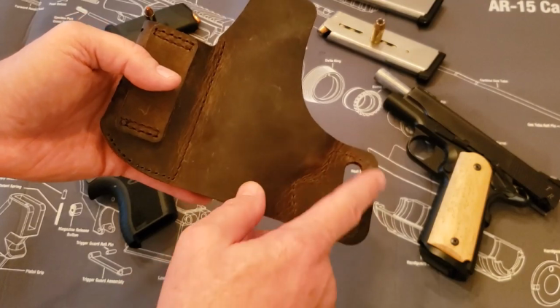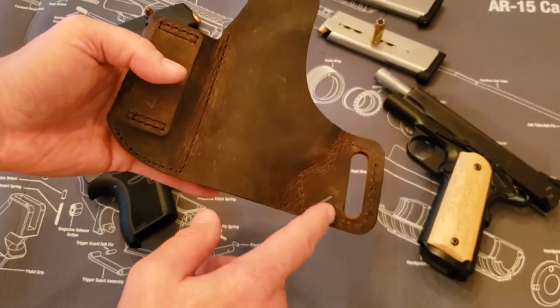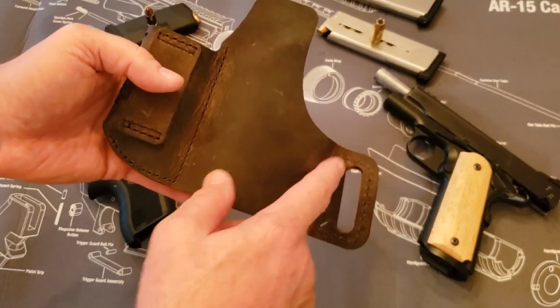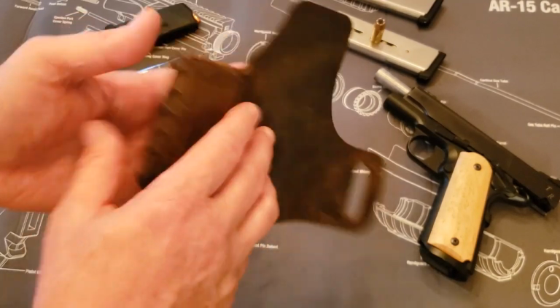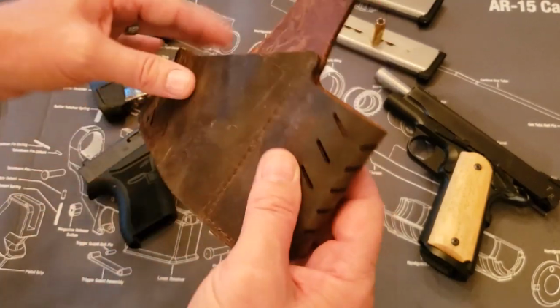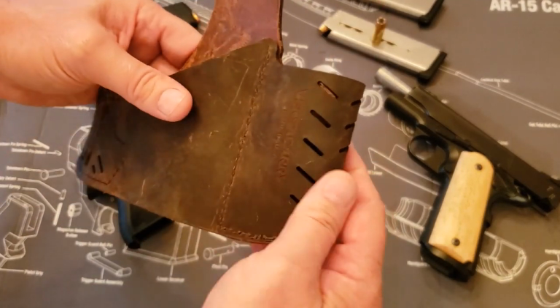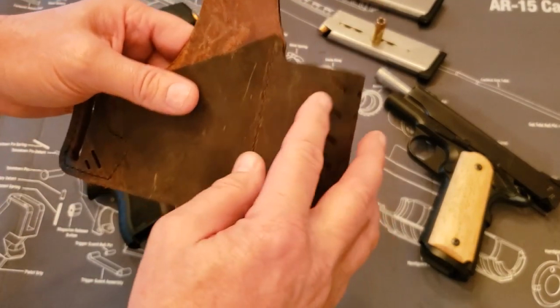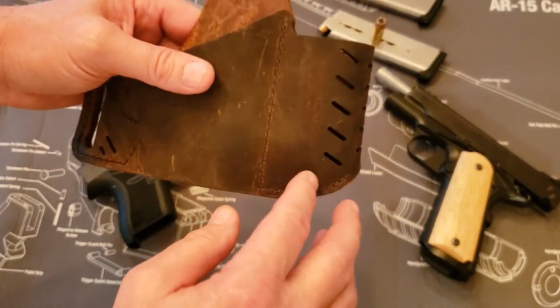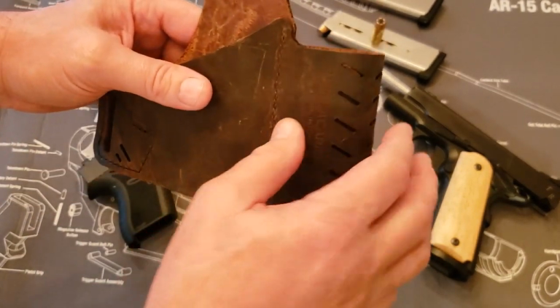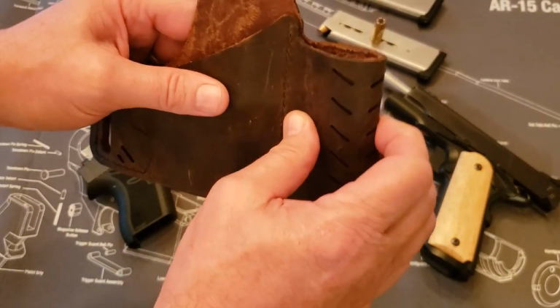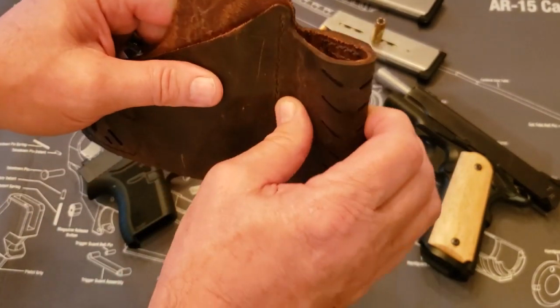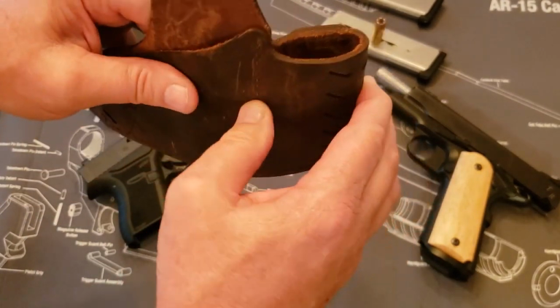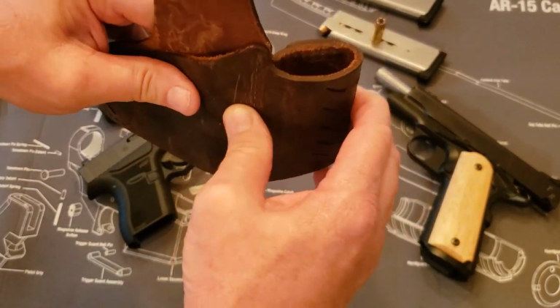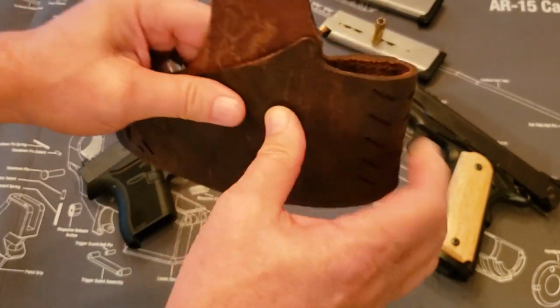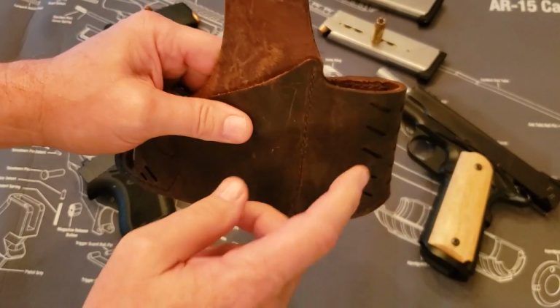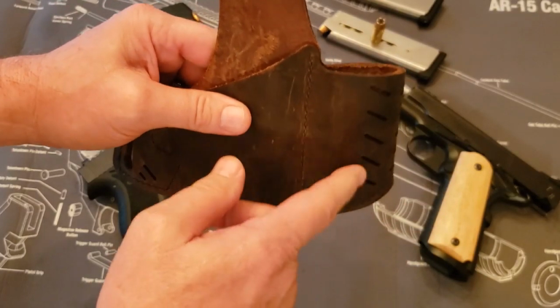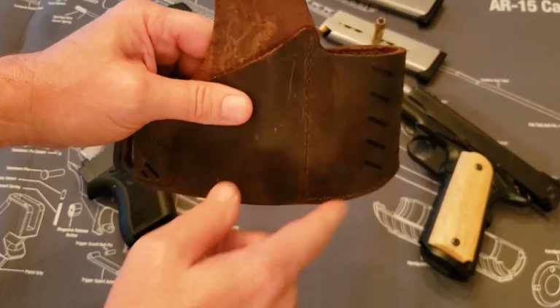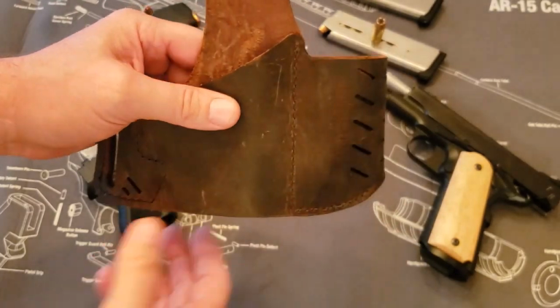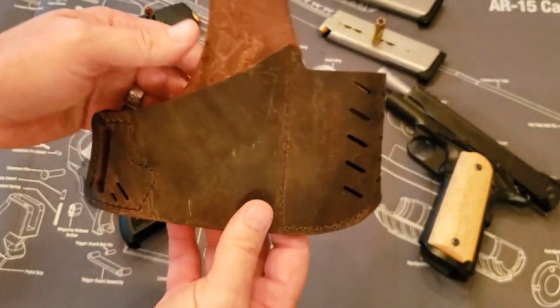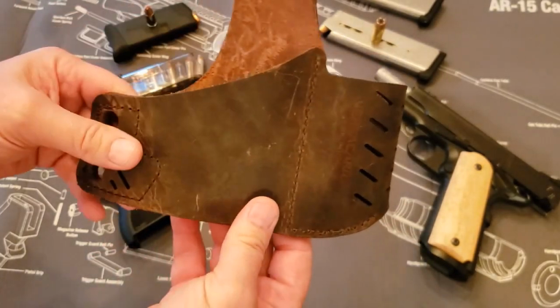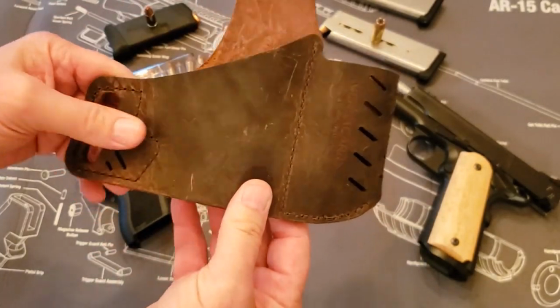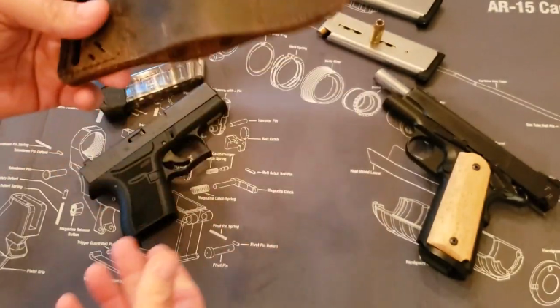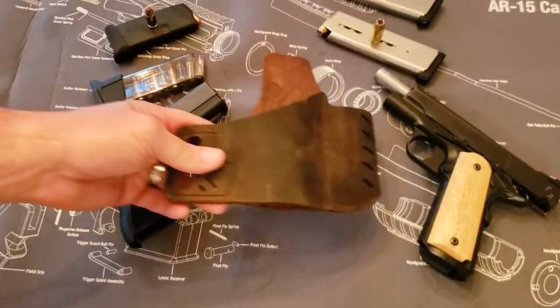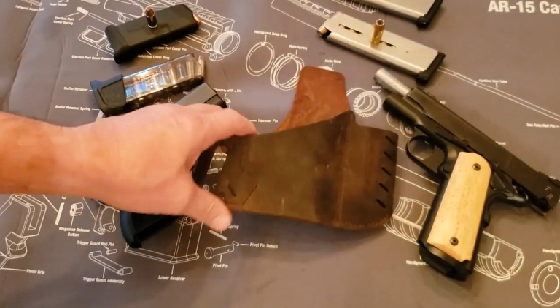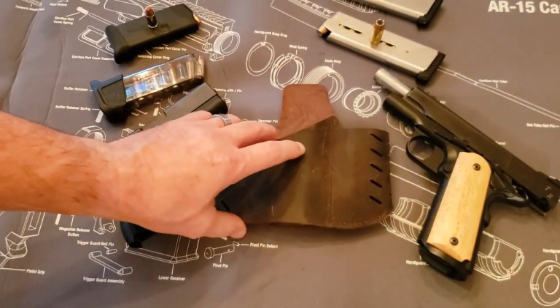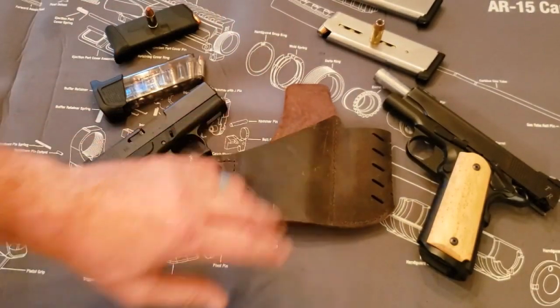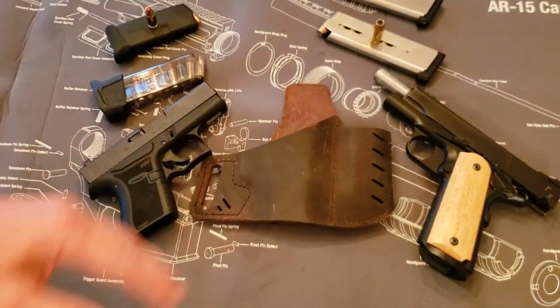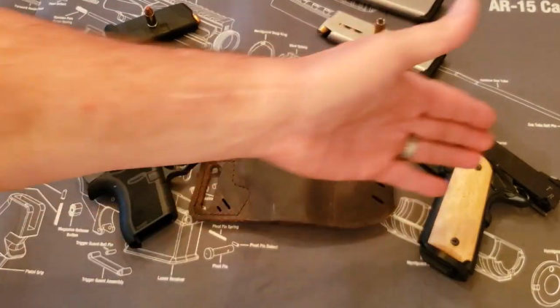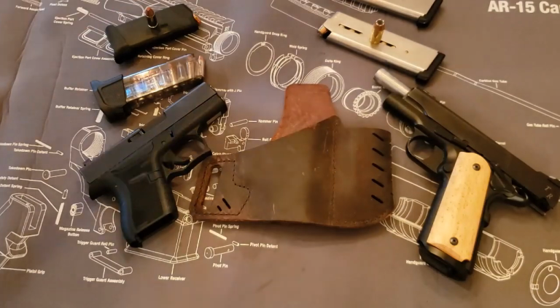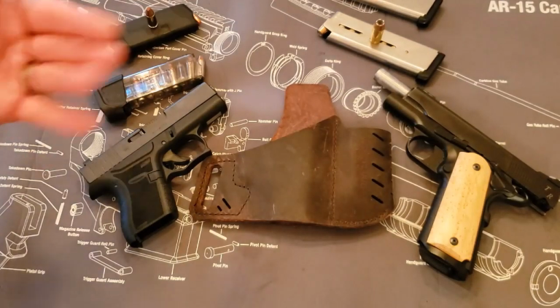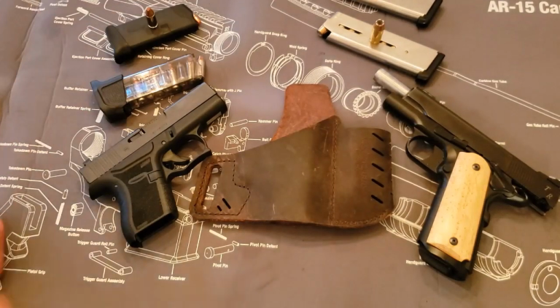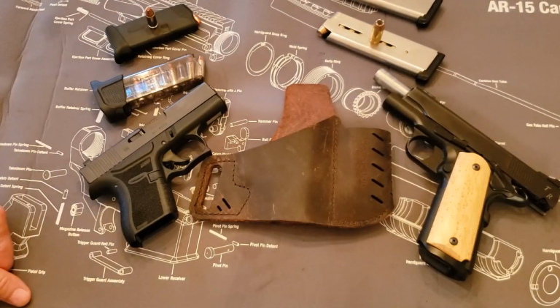The stitching is really super strong on it. You've got these vents here, which help keep the contour of the holster — that's what those vents are for. And for the money, you really can't go wrong because it'll fit all different sizes of guns.